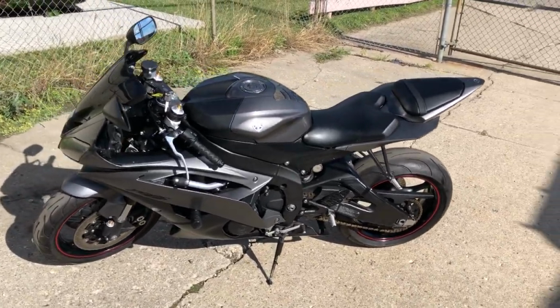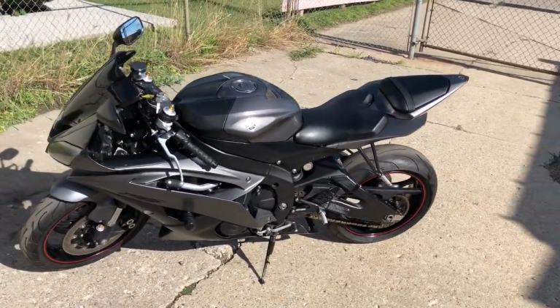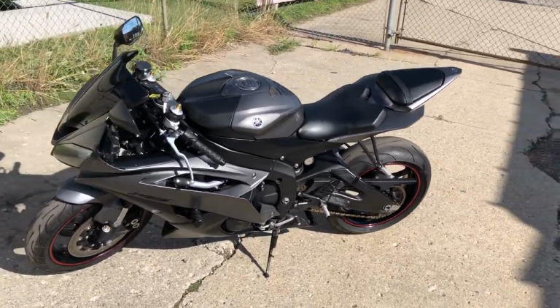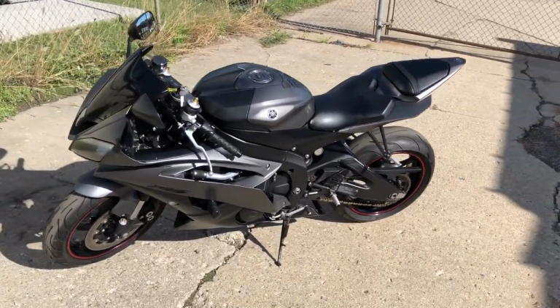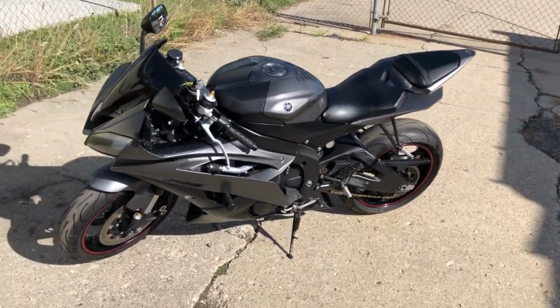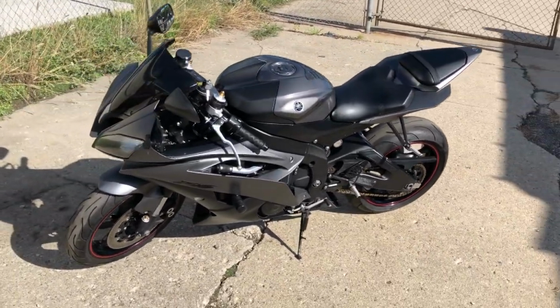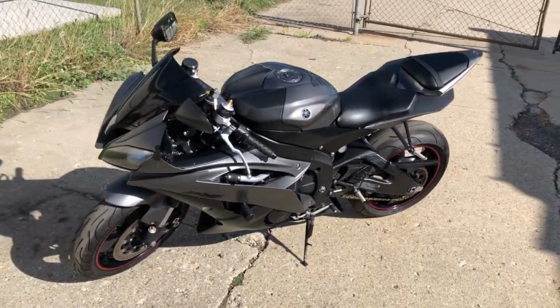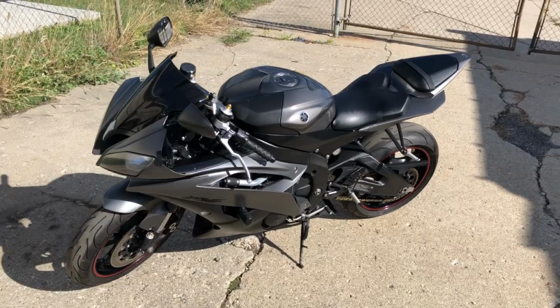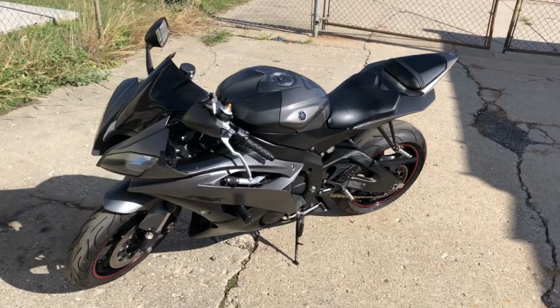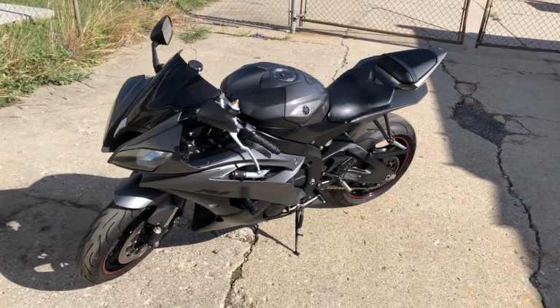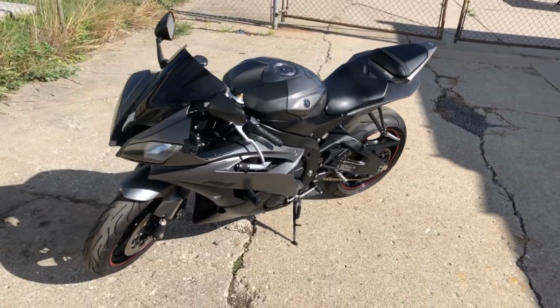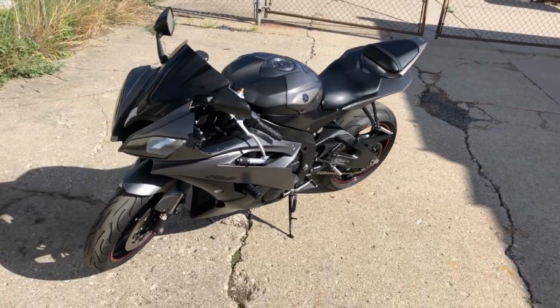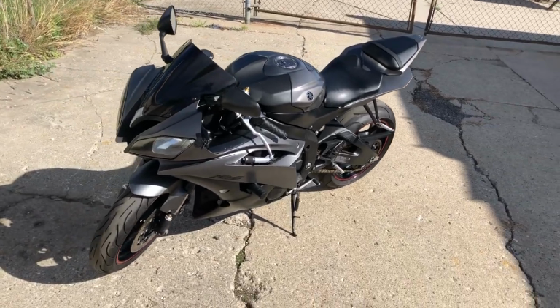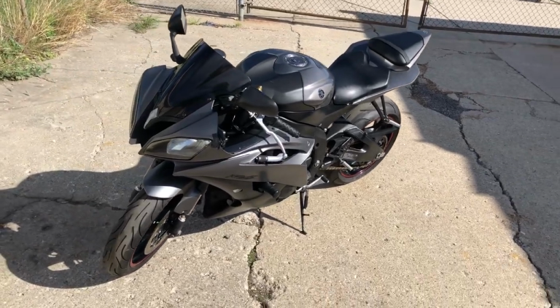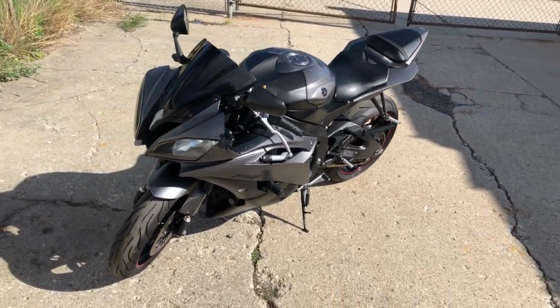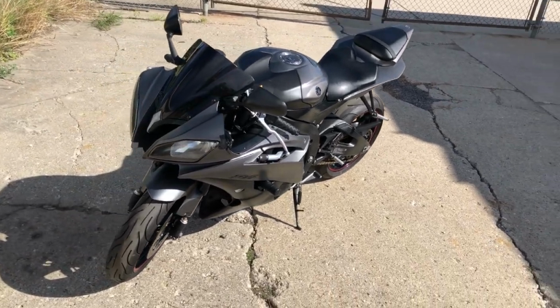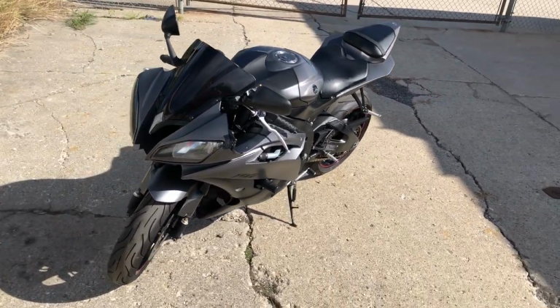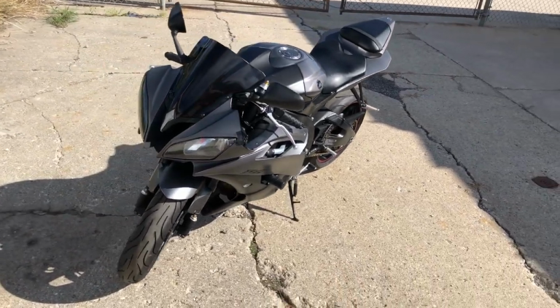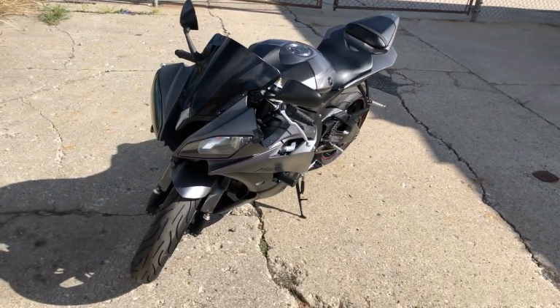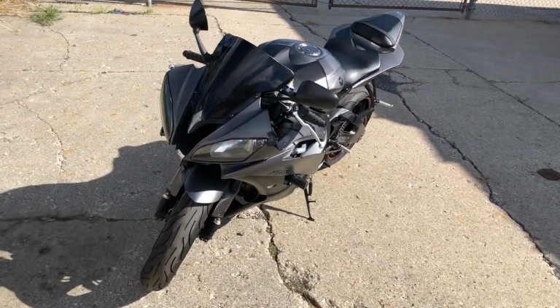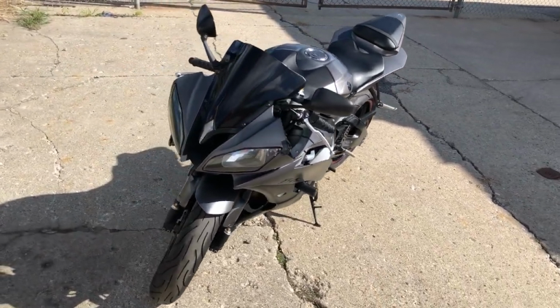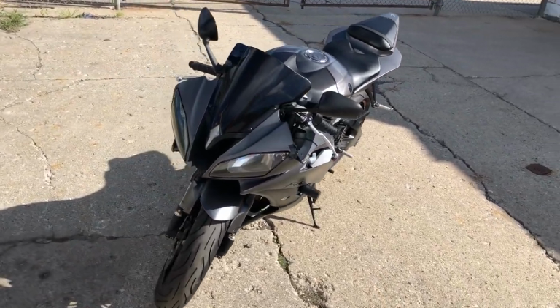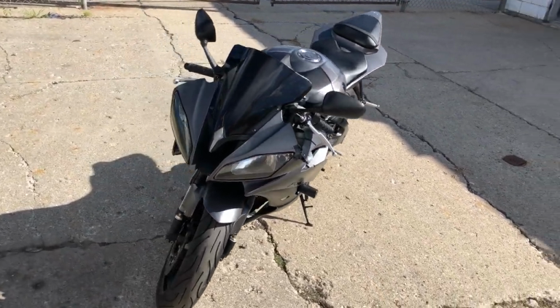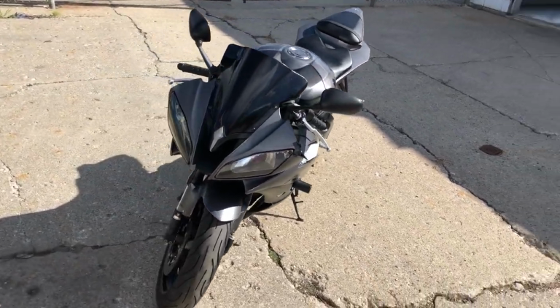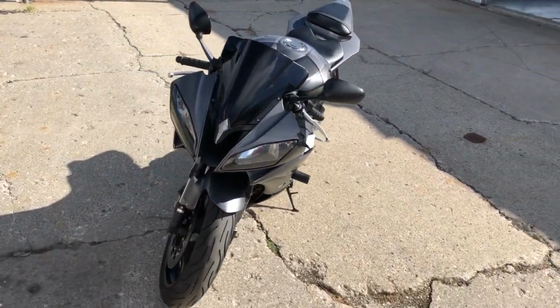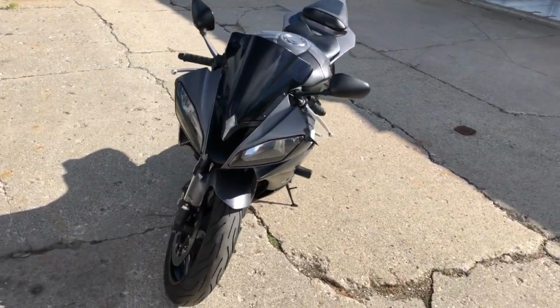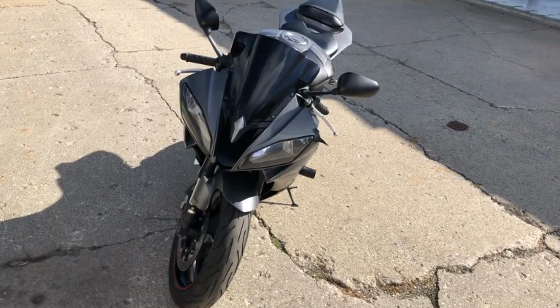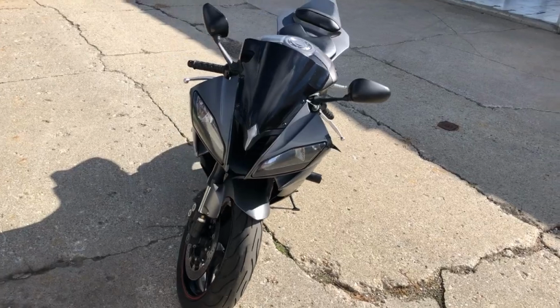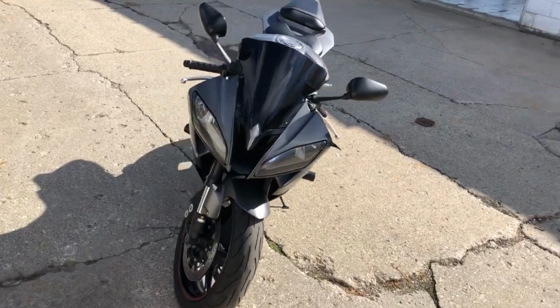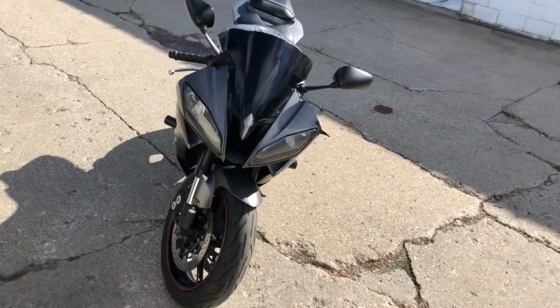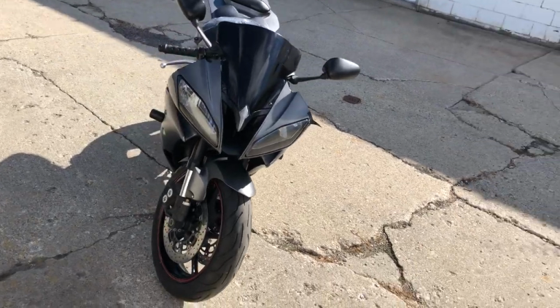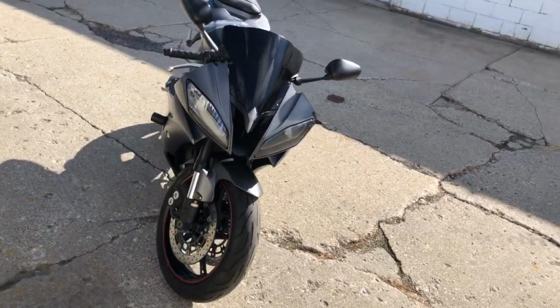Great paint, got all kinds of extras on this thing: a blacked out windscreen, frame sliders, fender eliminator kit, integrated LED turn signals.